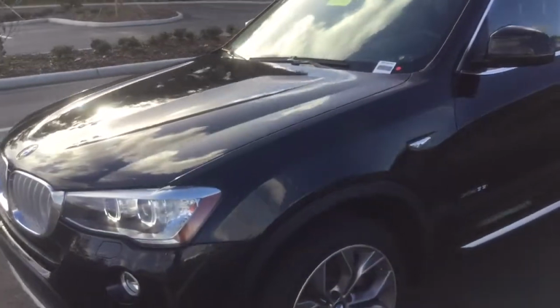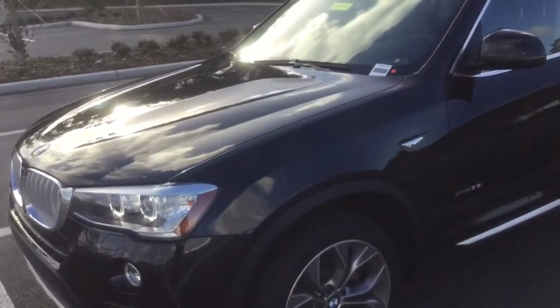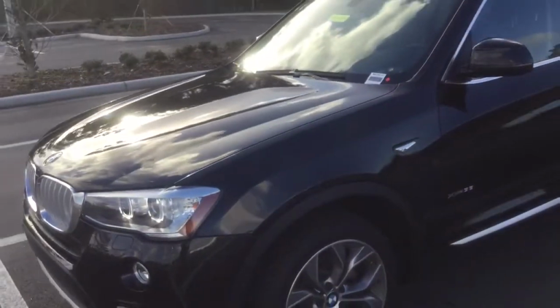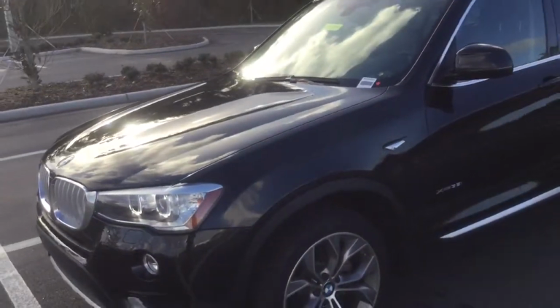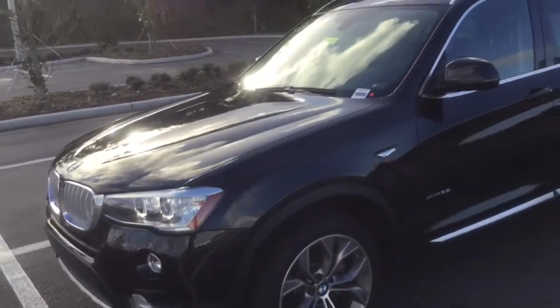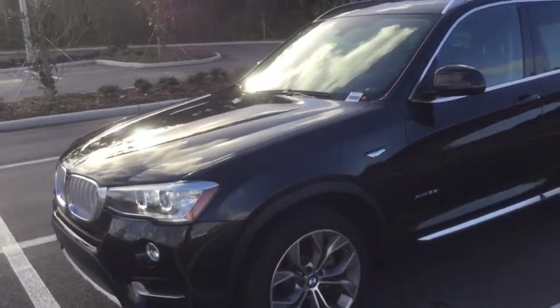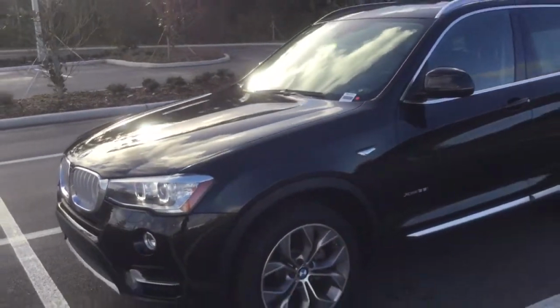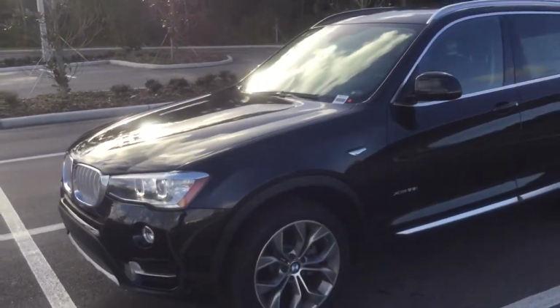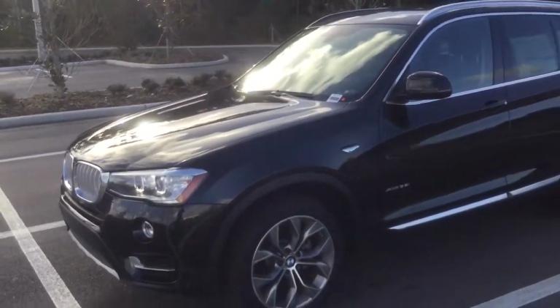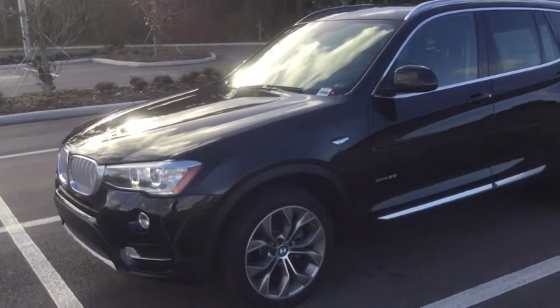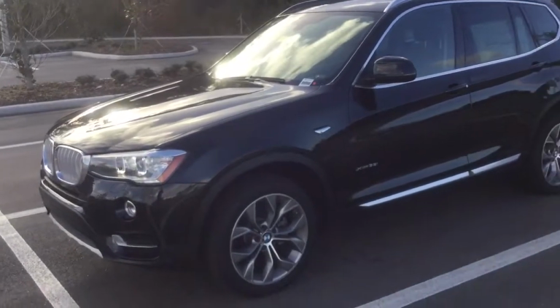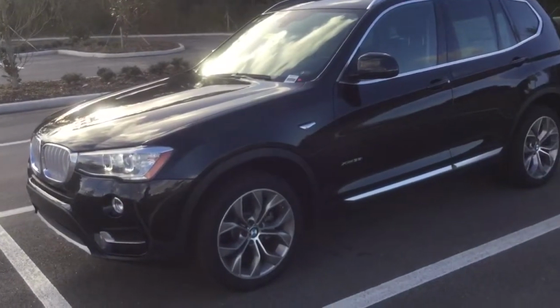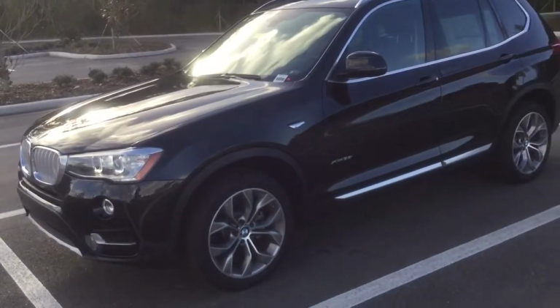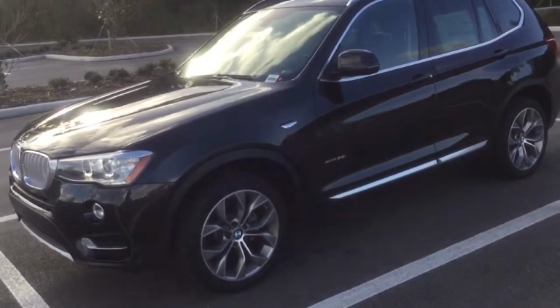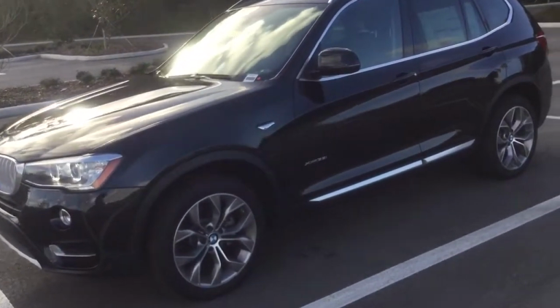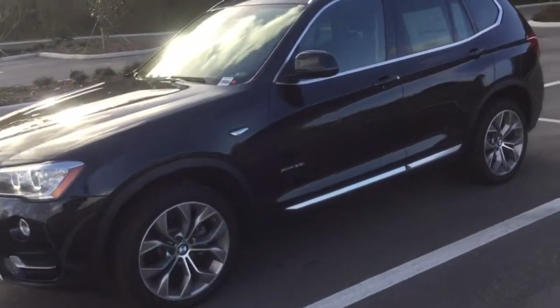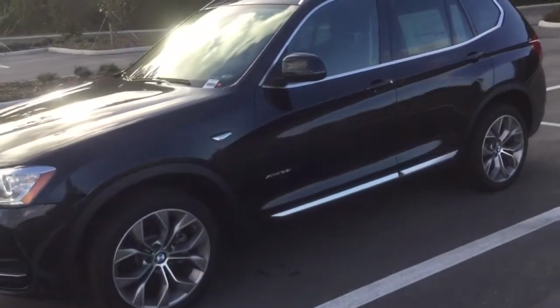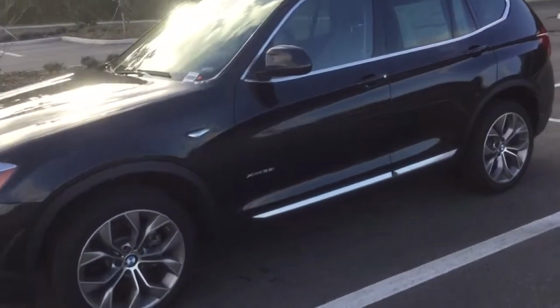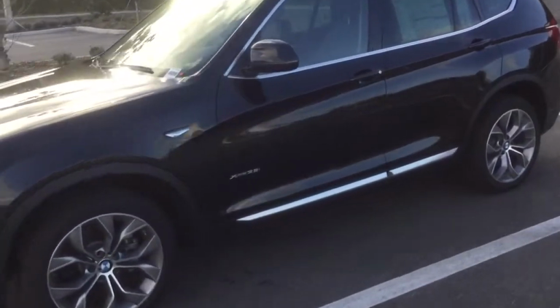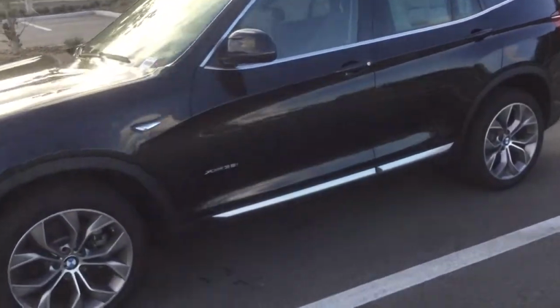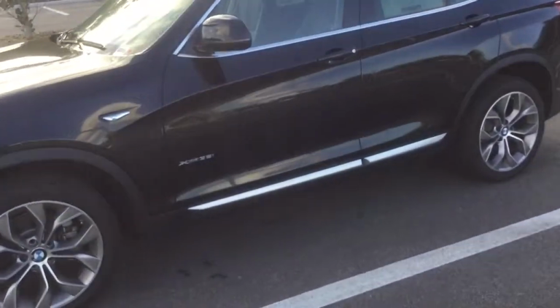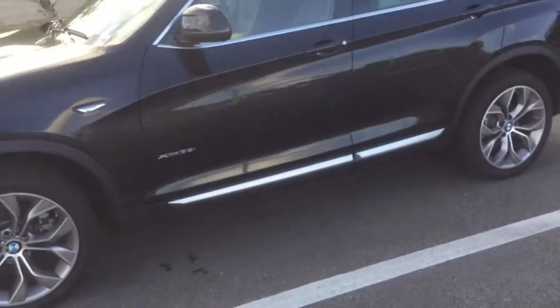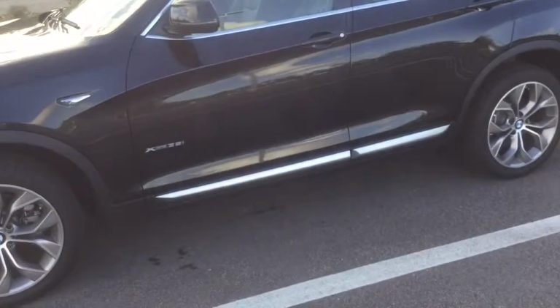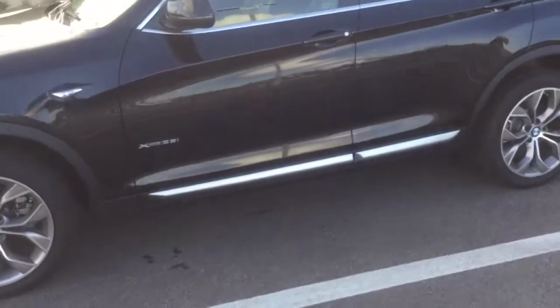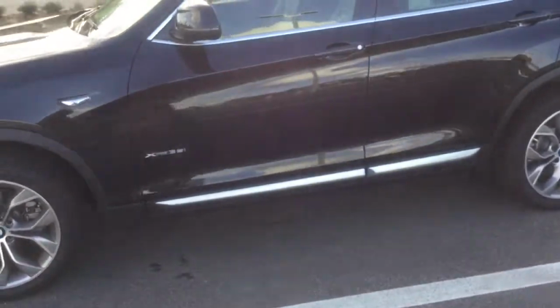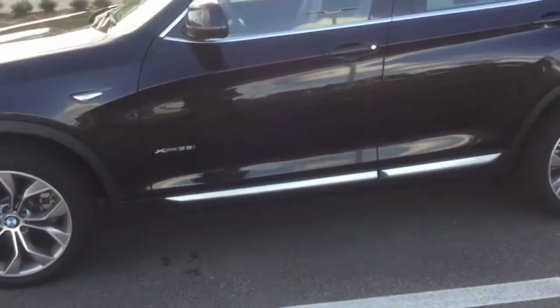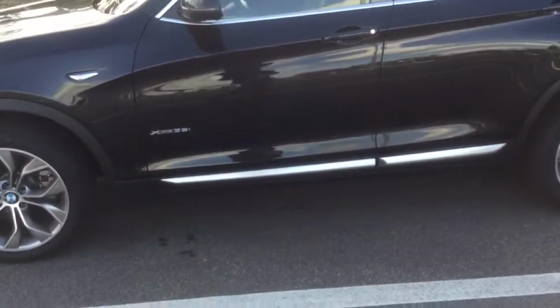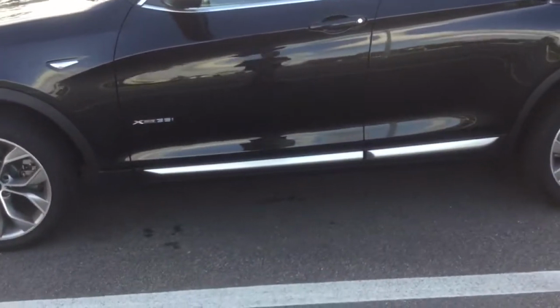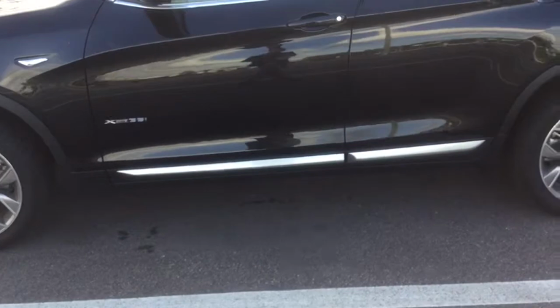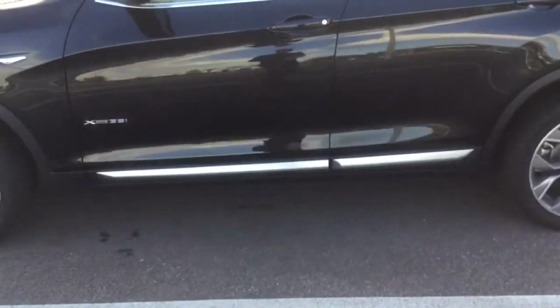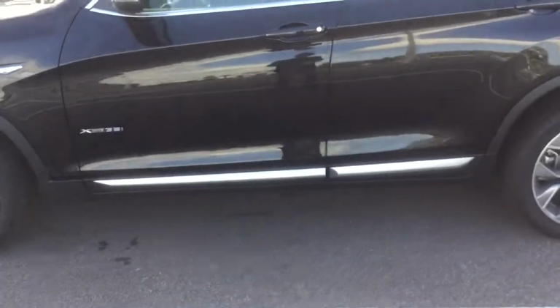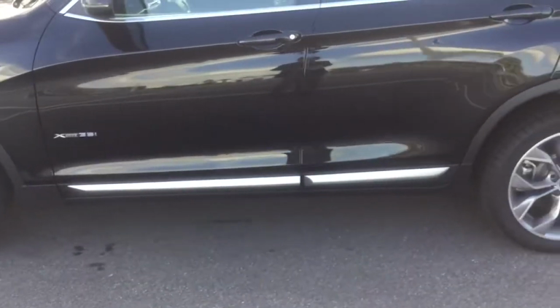Also this exterior color is black sapphire — it's just so nice and clean, you can see my reflection perfectly on it.